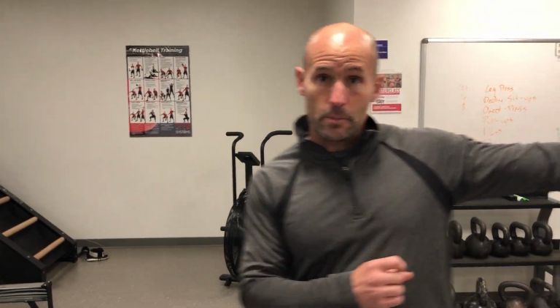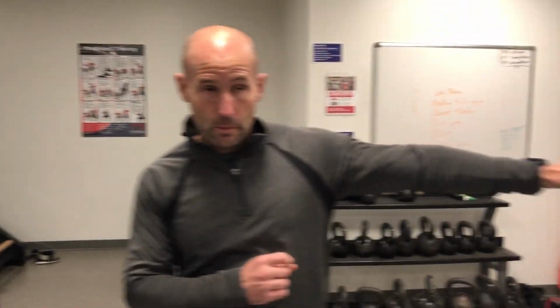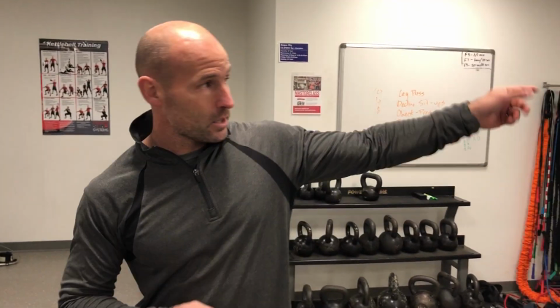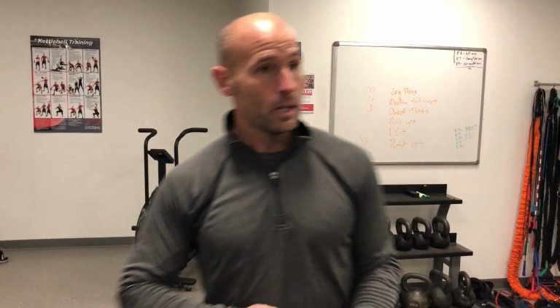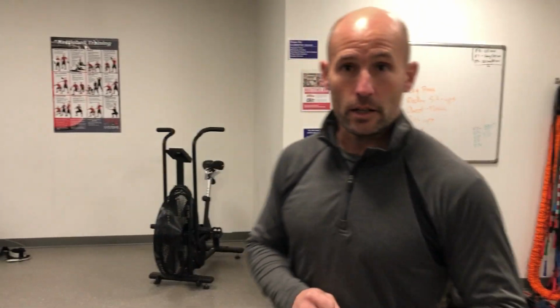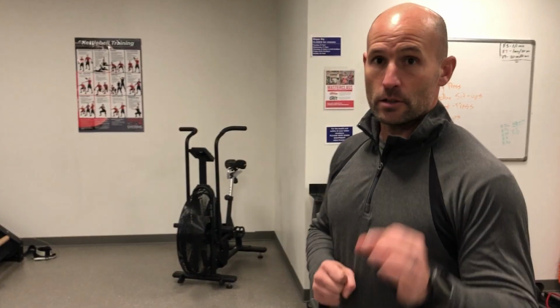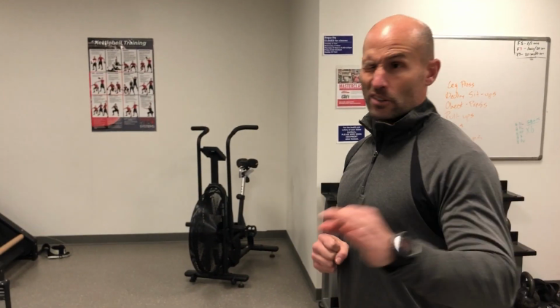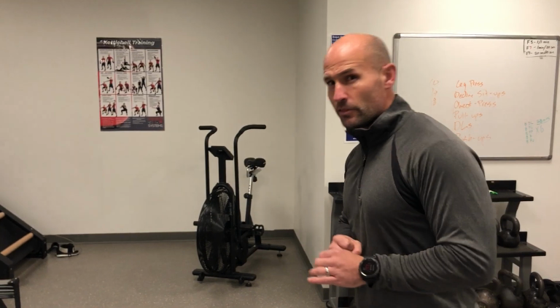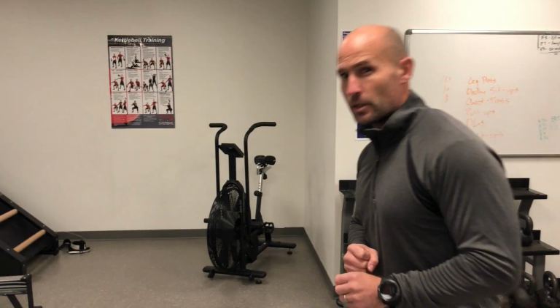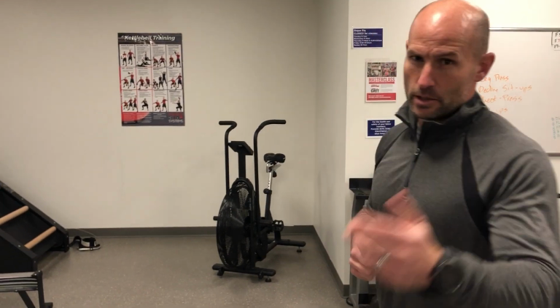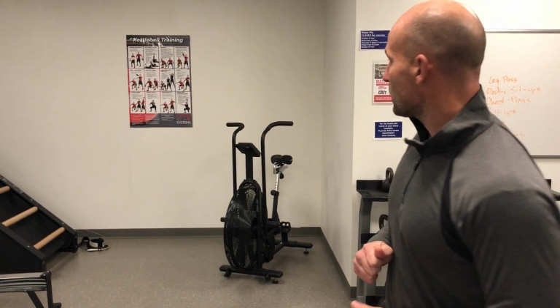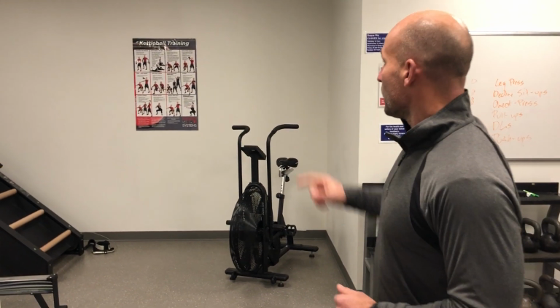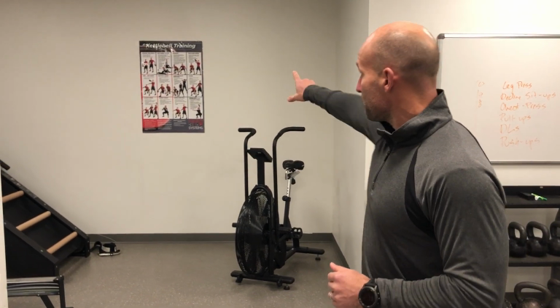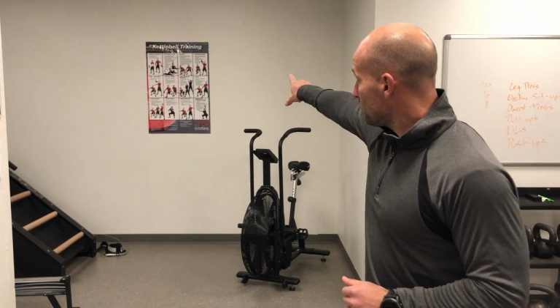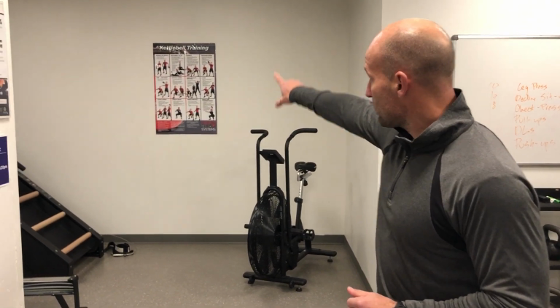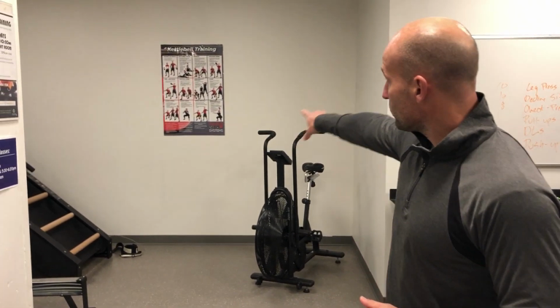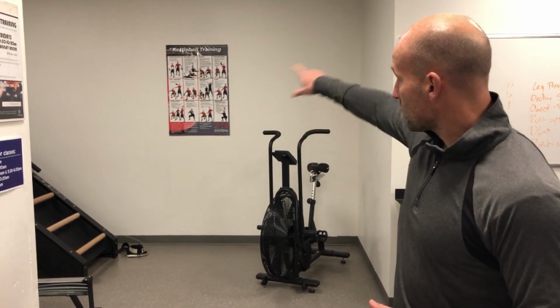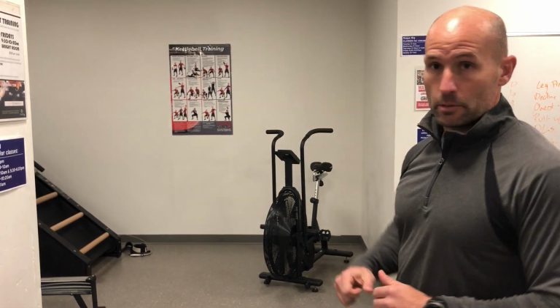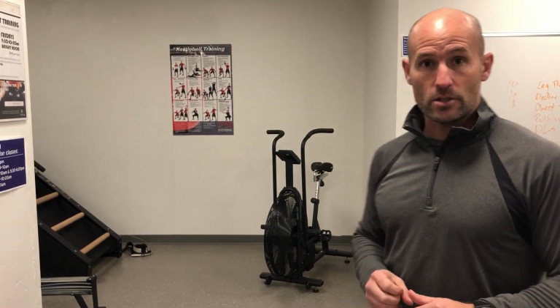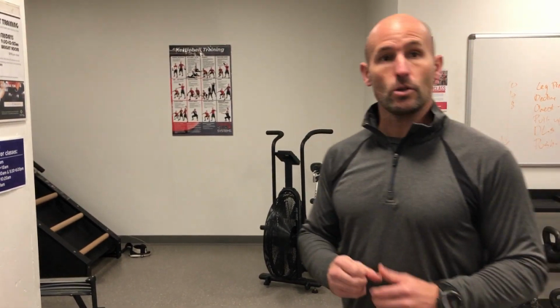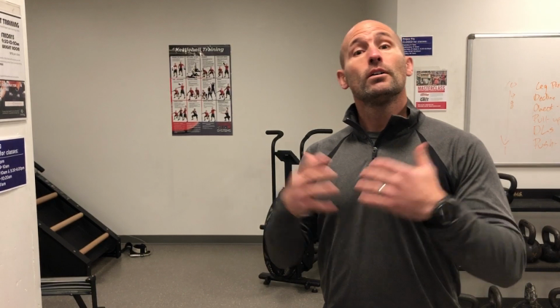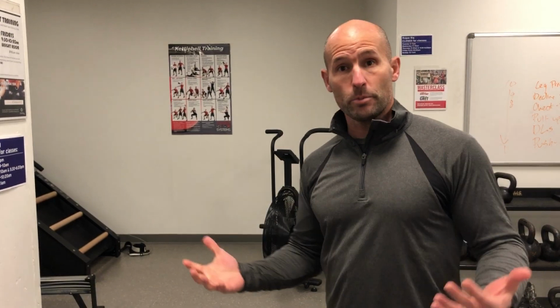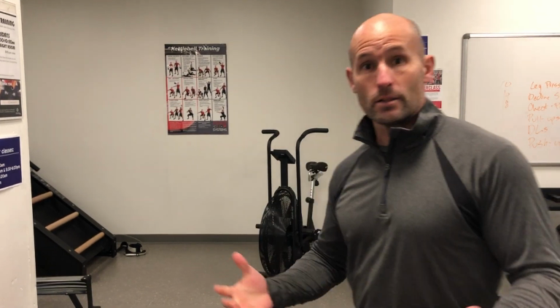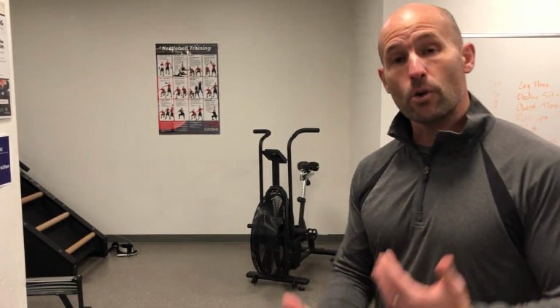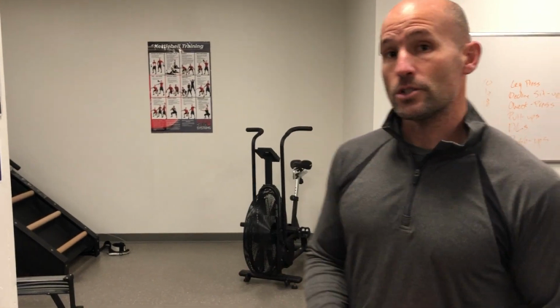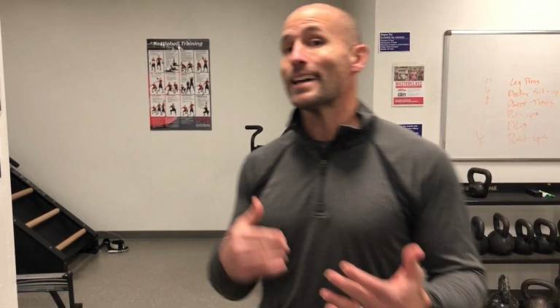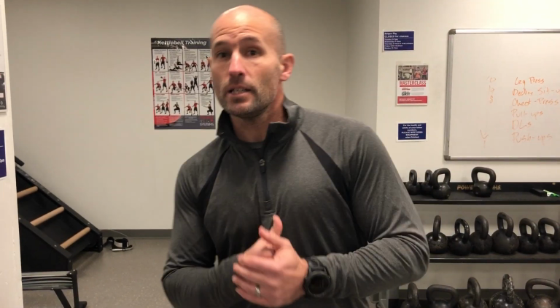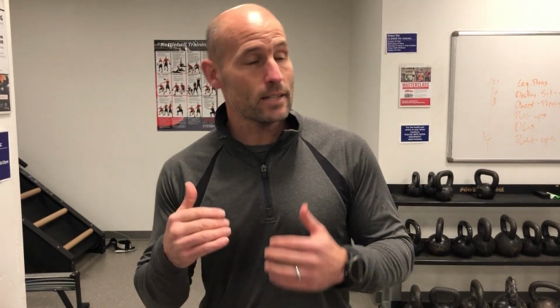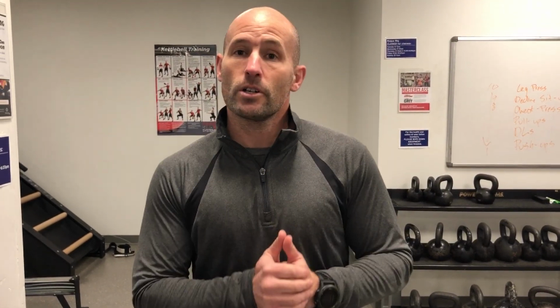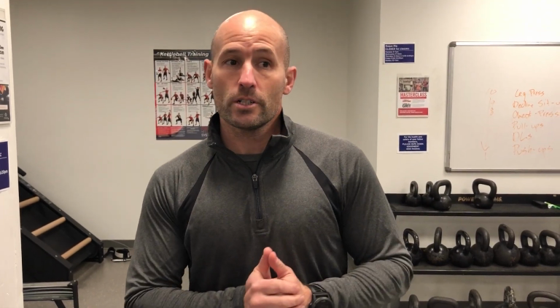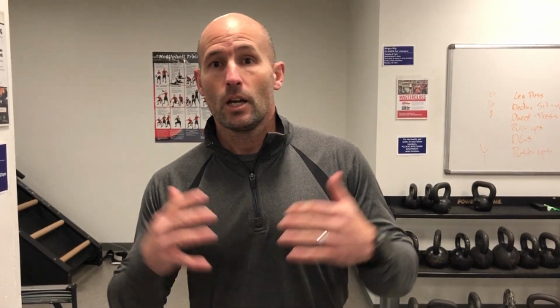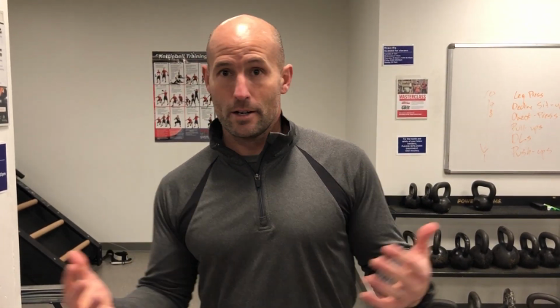We also have a kettlebell class that happens in the group exercise room on Thursday evenings — I need to check on that. We do have a sign right here that gives you a couple of kettlebell exercises, so feel free to play around. If you have questions you can ask me or one of our other trainers — we're here to help.